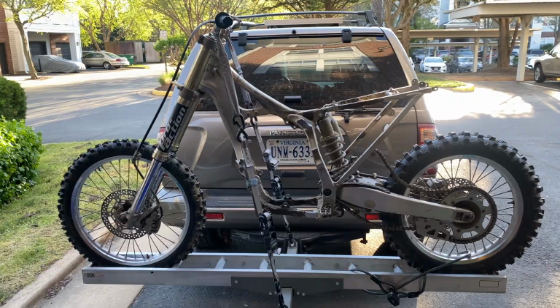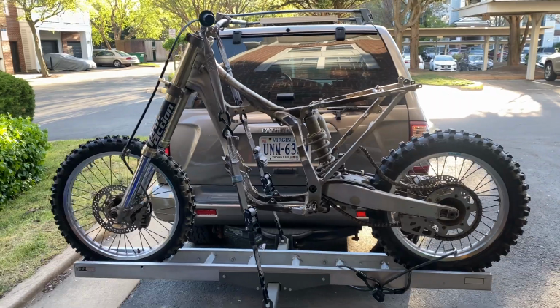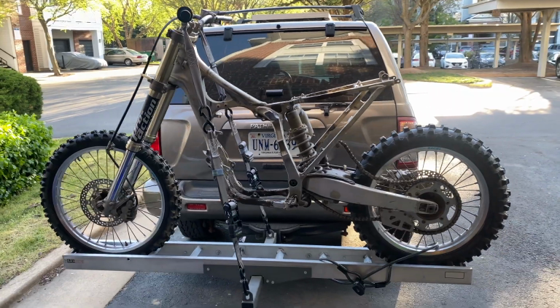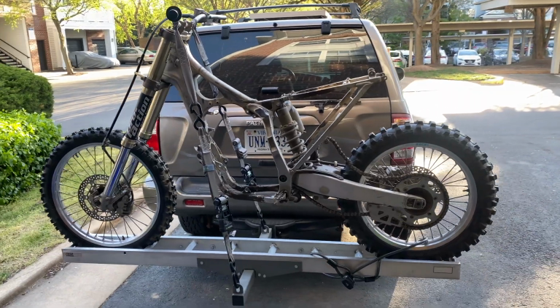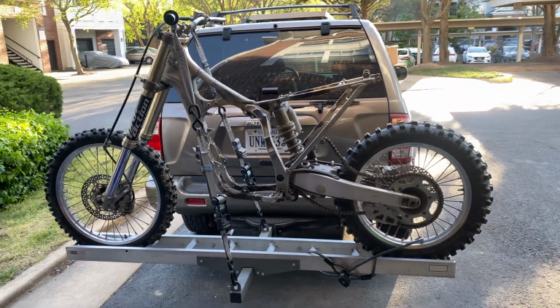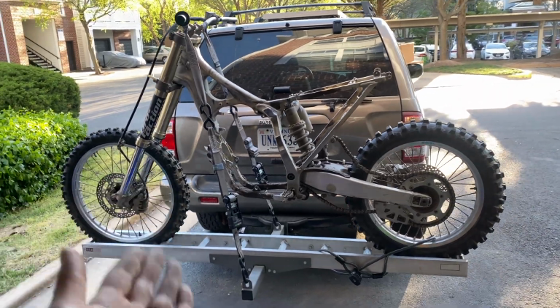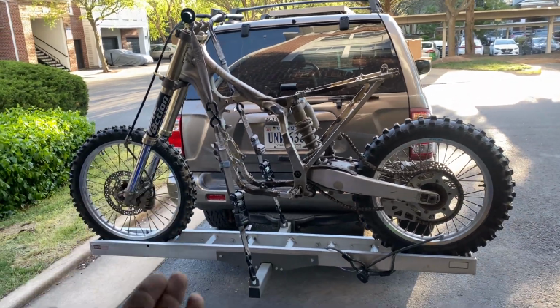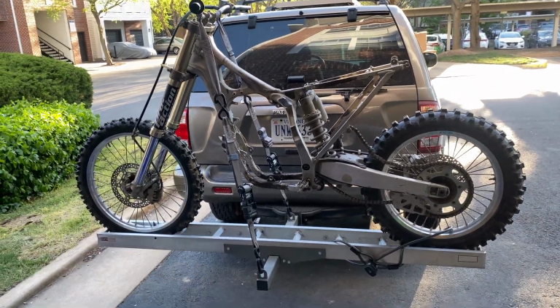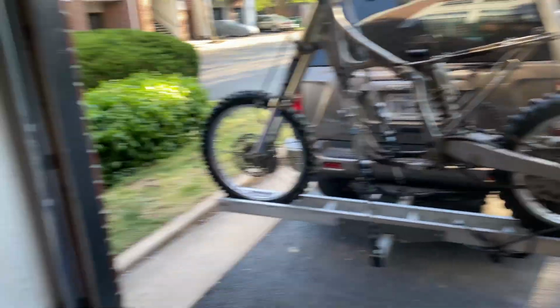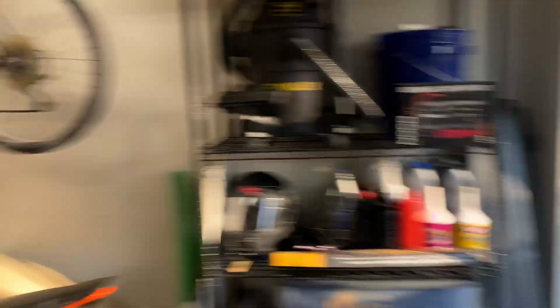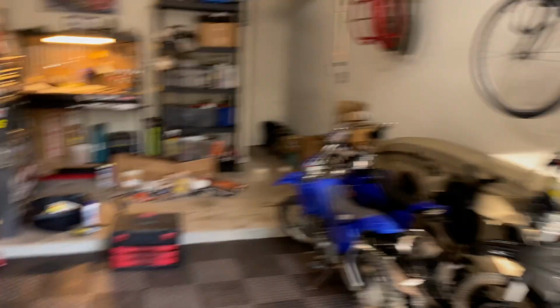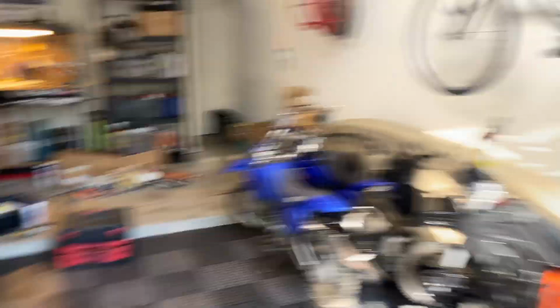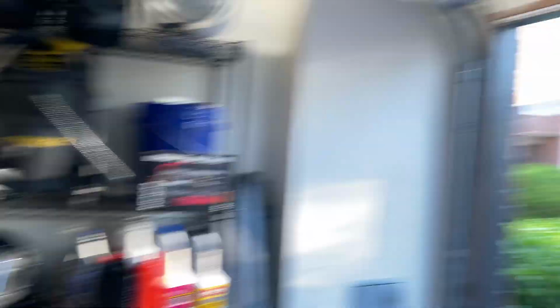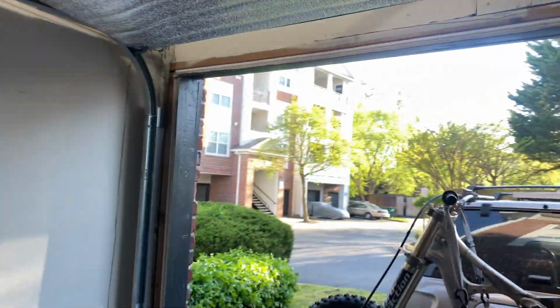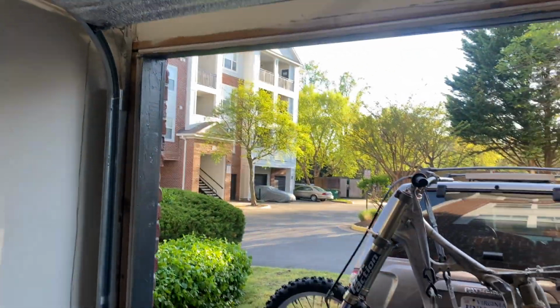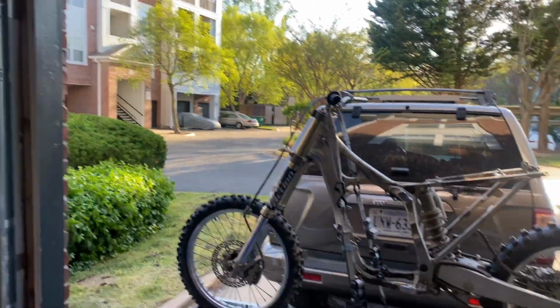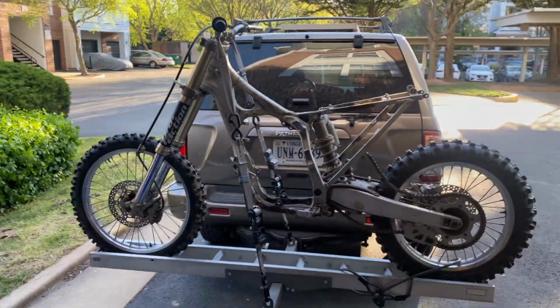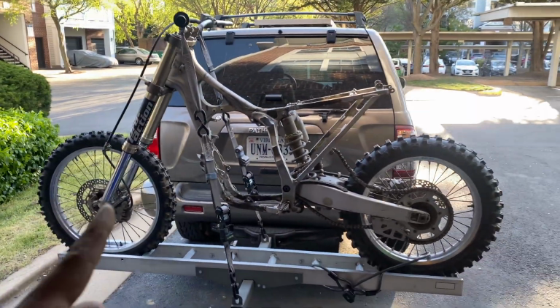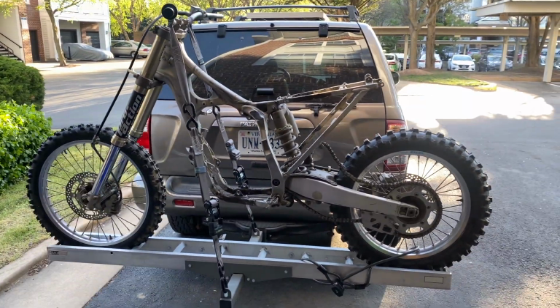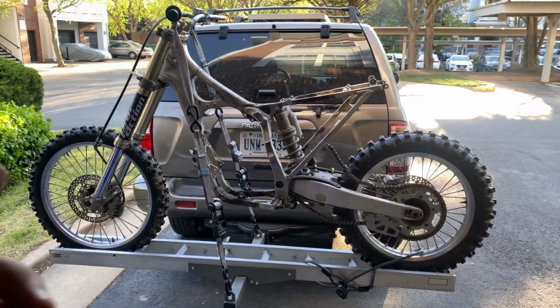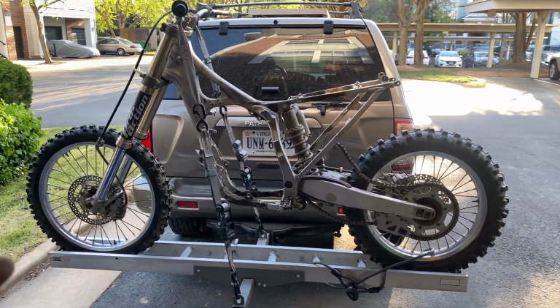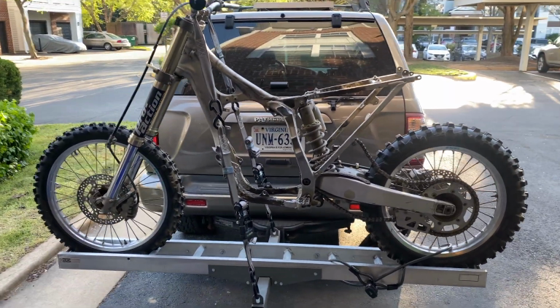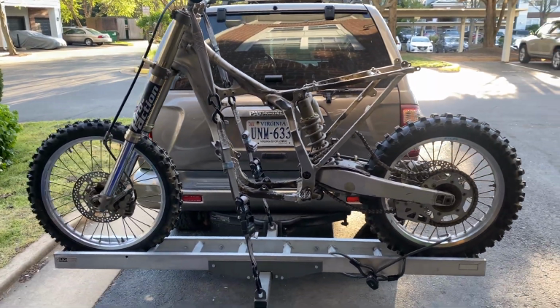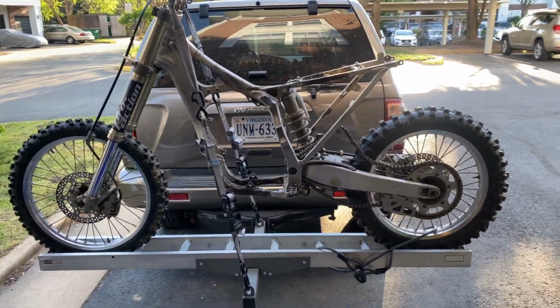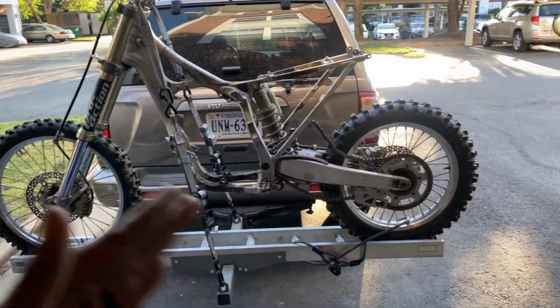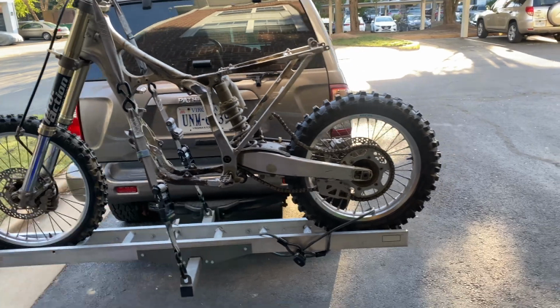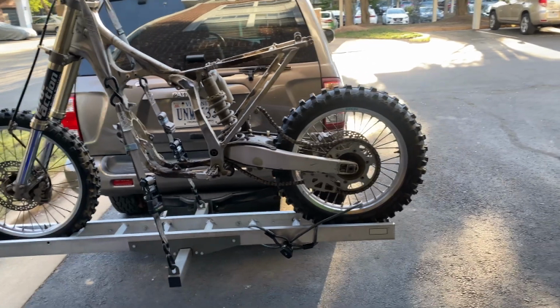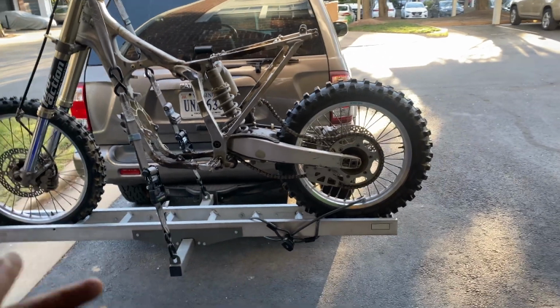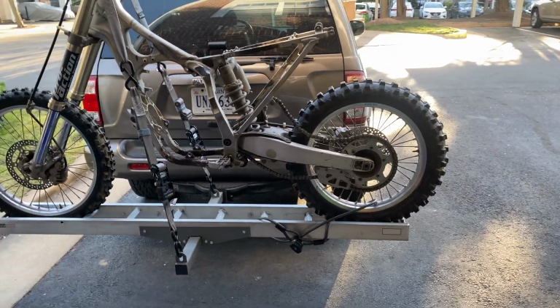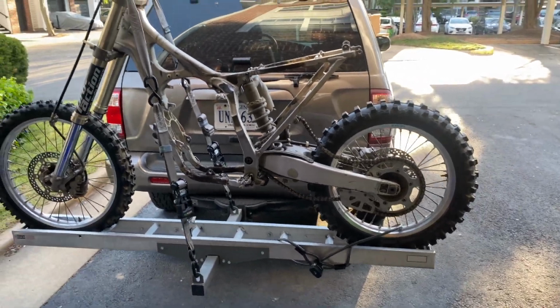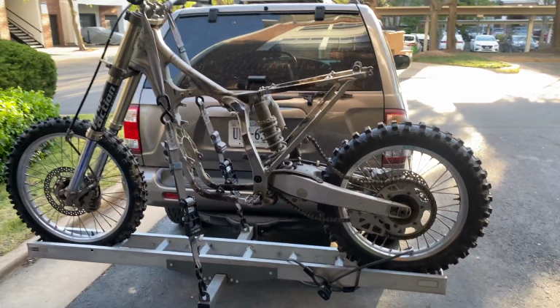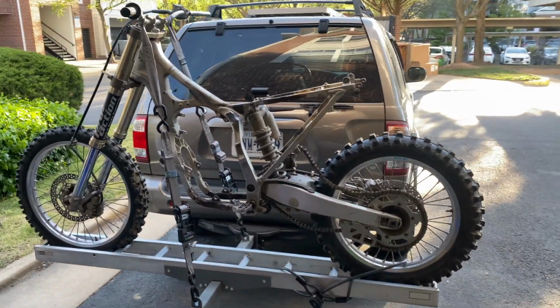I don't actually have a place to wash this bike myself since I'm in an apartment garage, so I'm going to take this to a self car wash and pressure wash it right on the rack. I think that'll be the easiest.